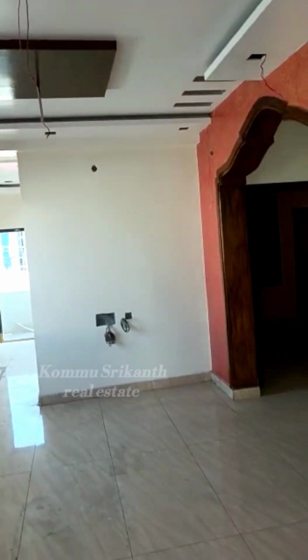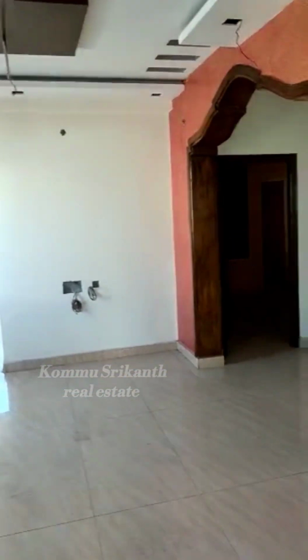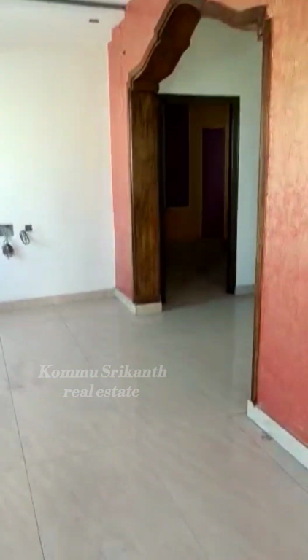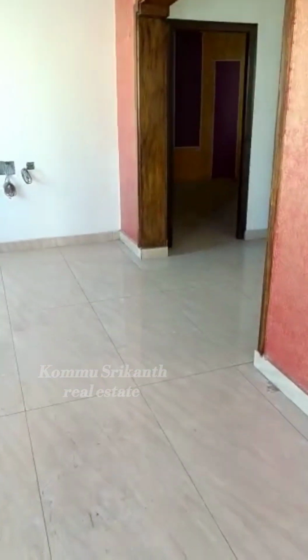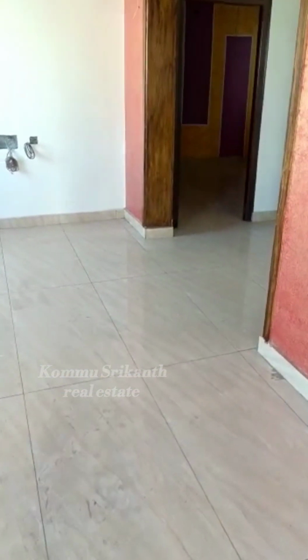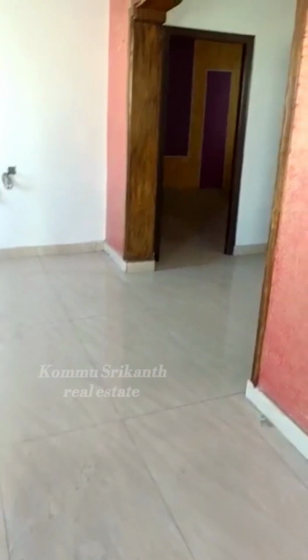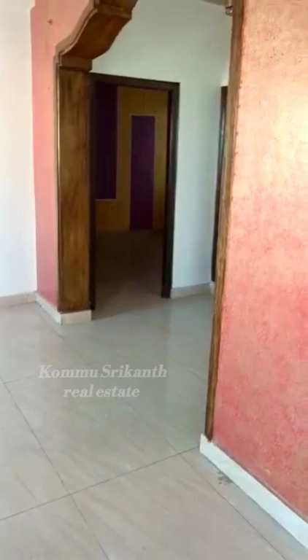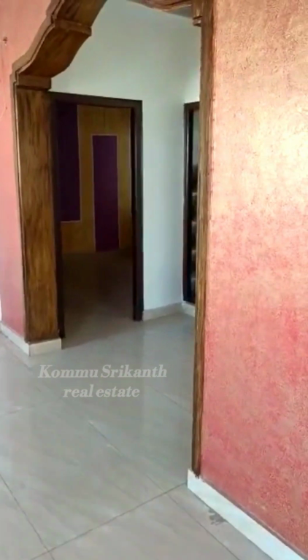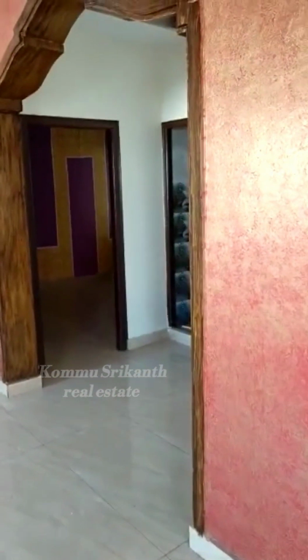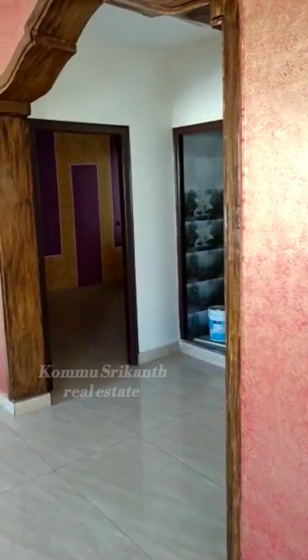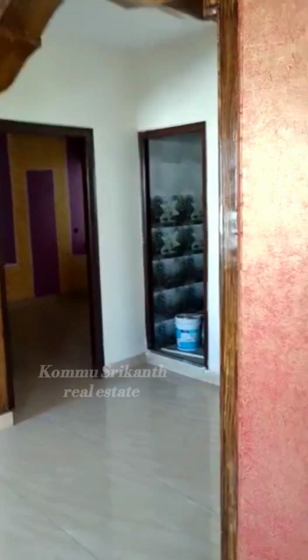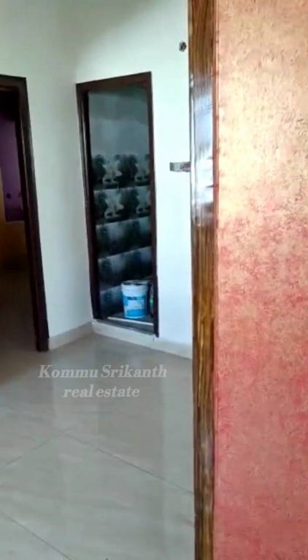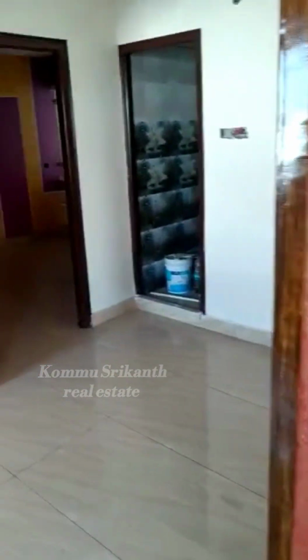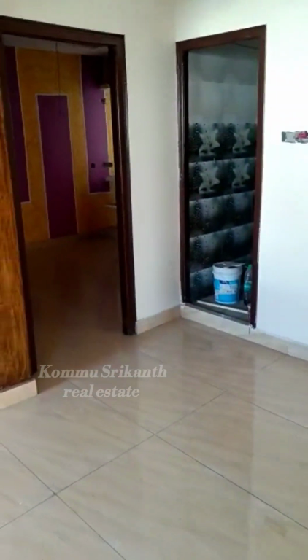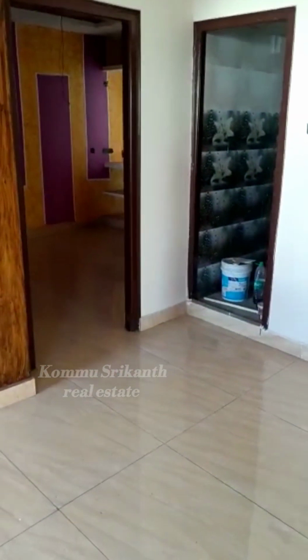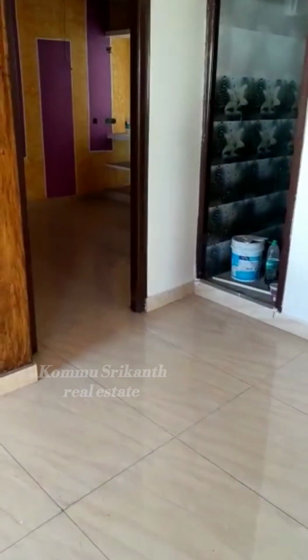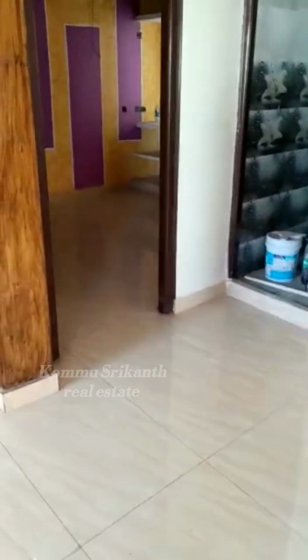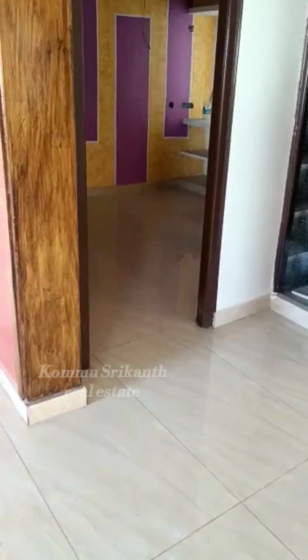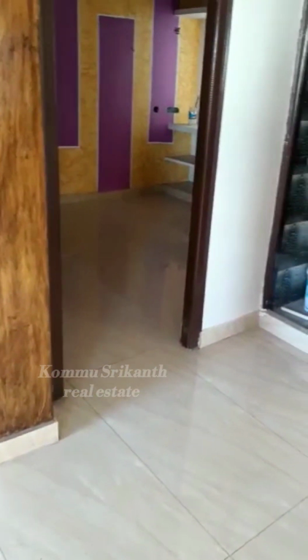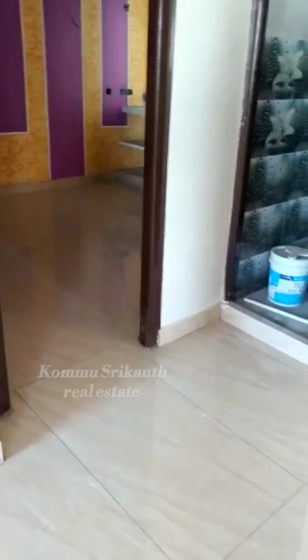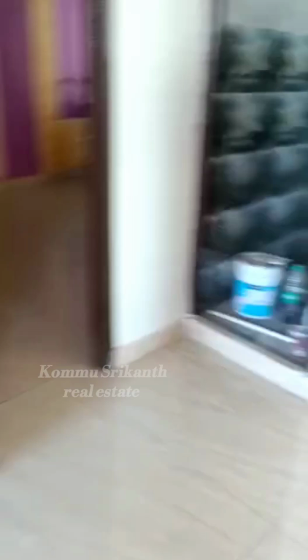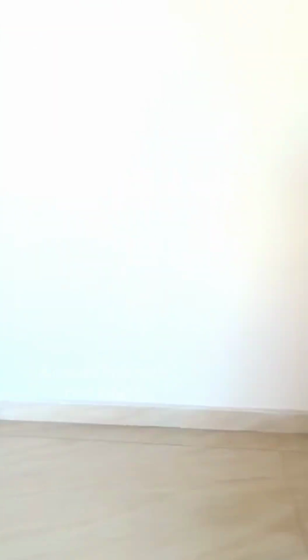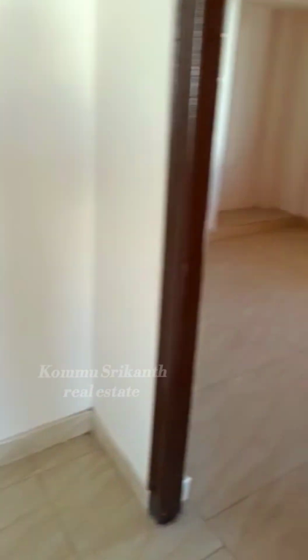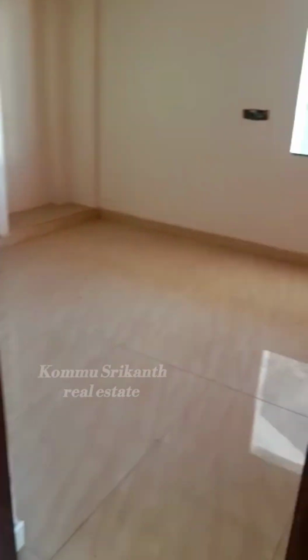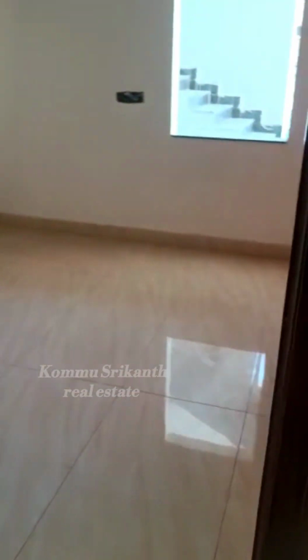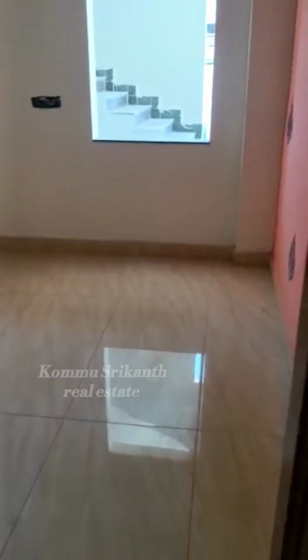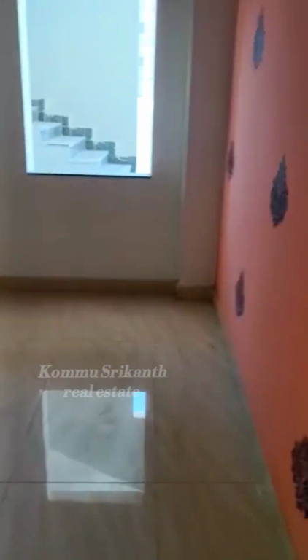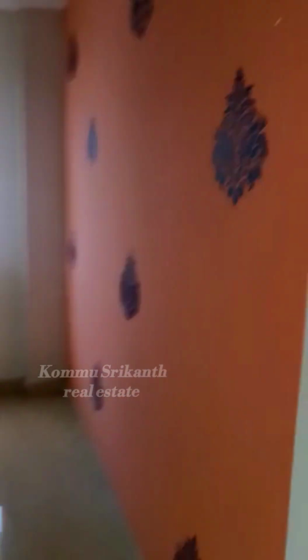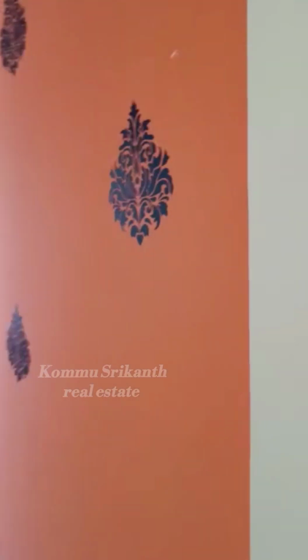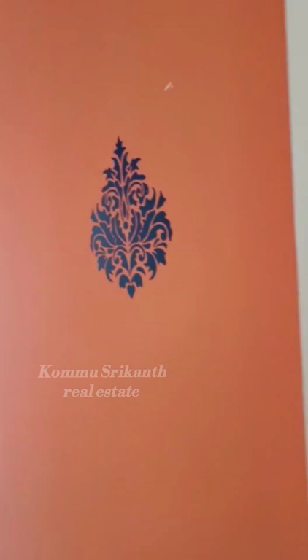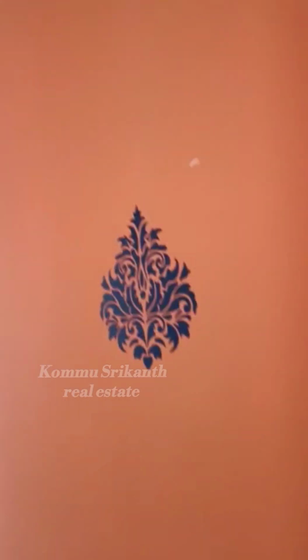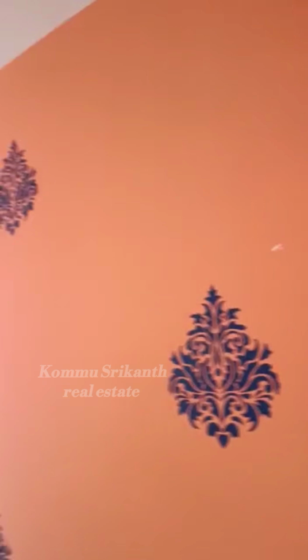This is BHL Beeramguda. We are going to look at 150 square yards. We can find the ground floor from here.